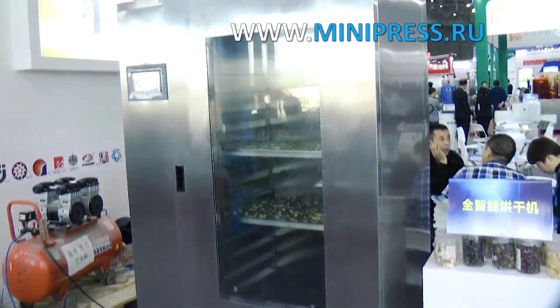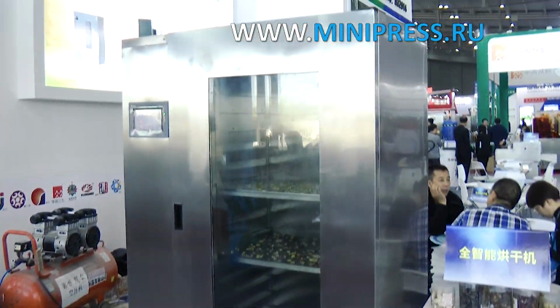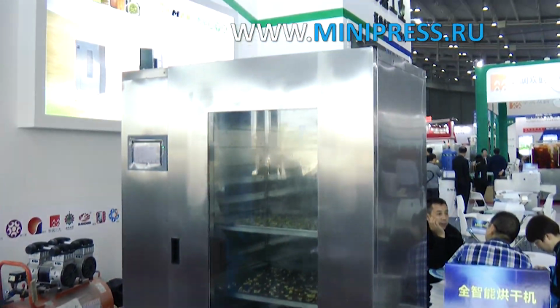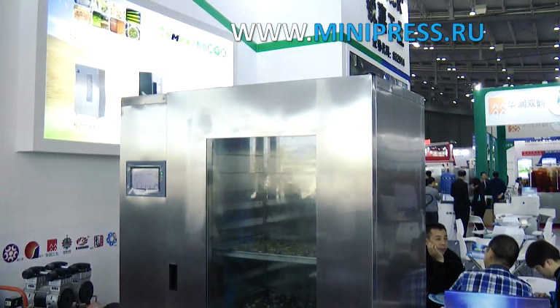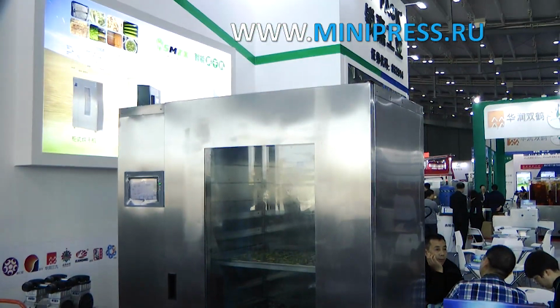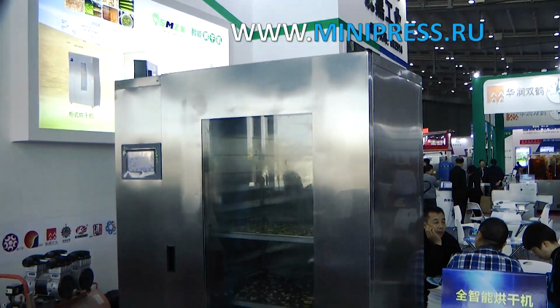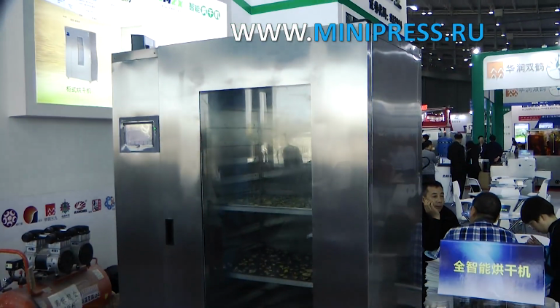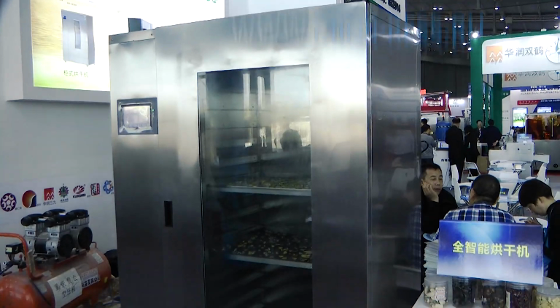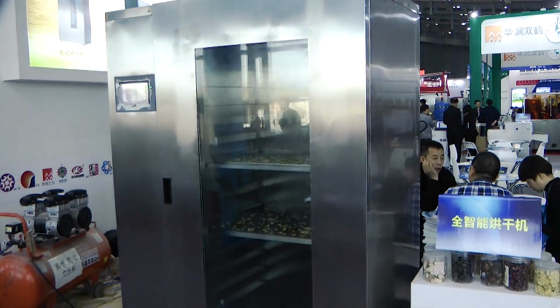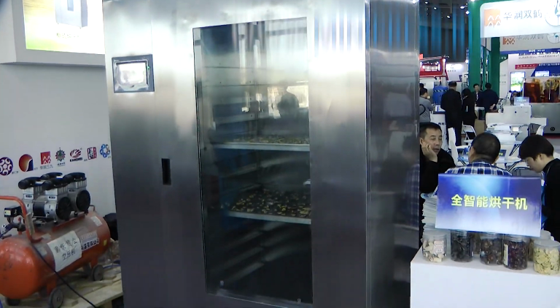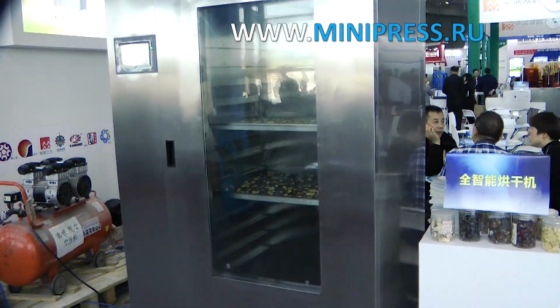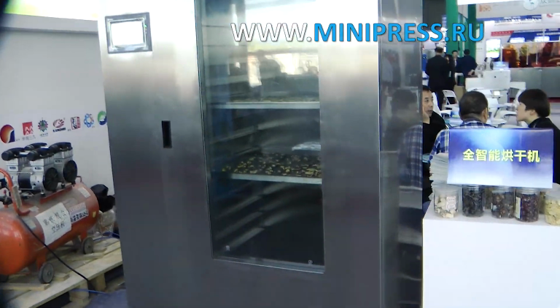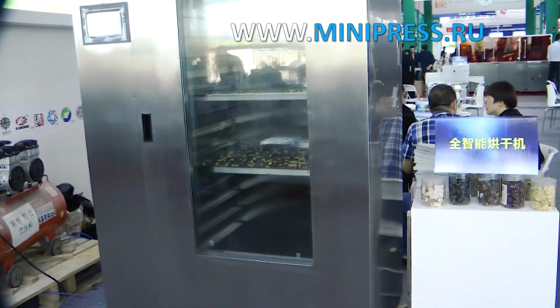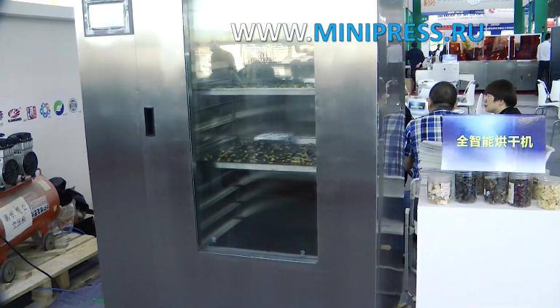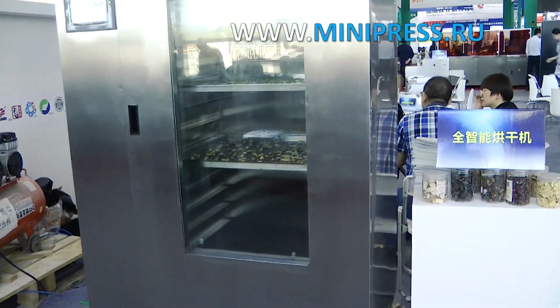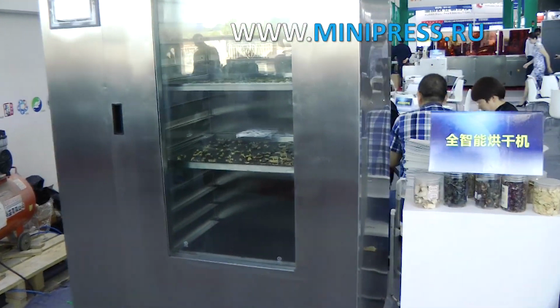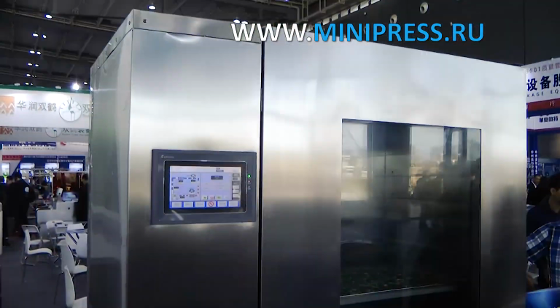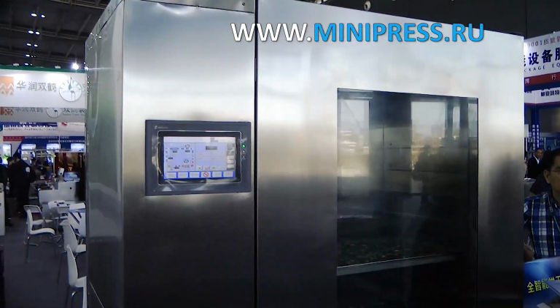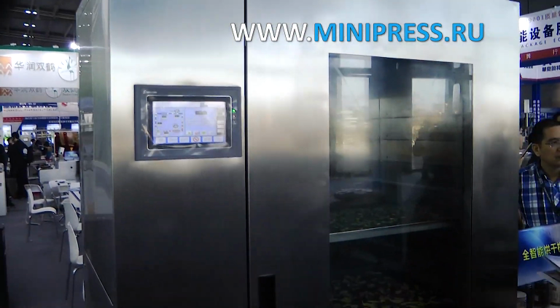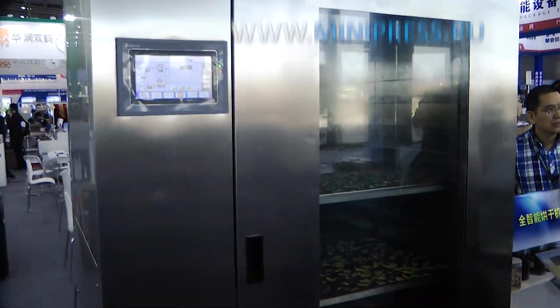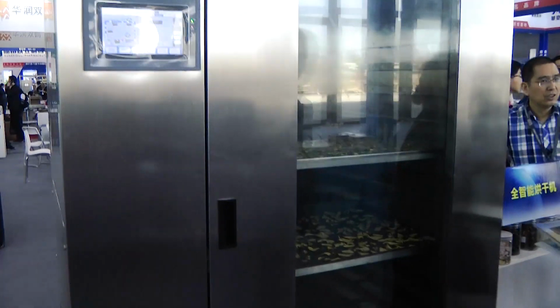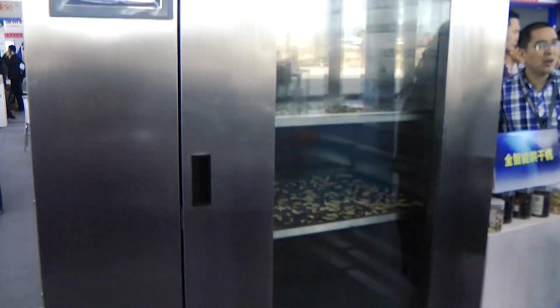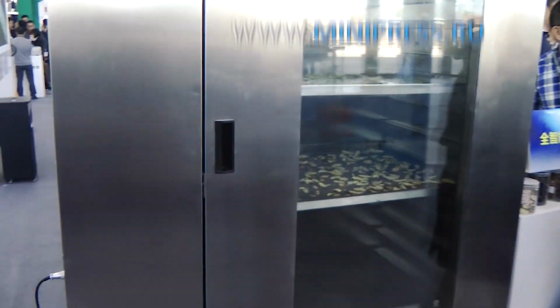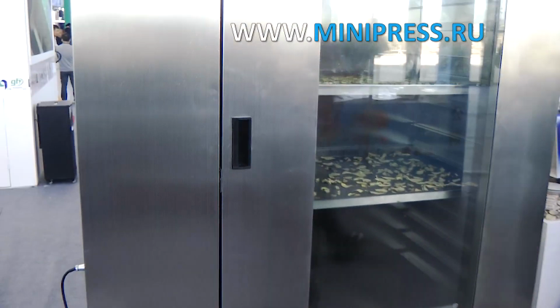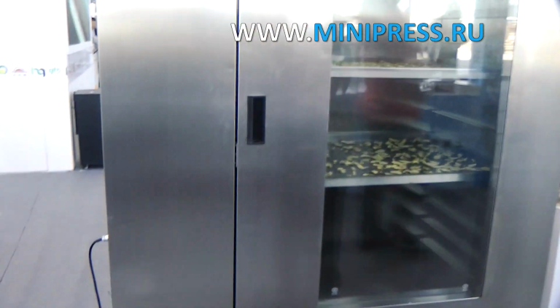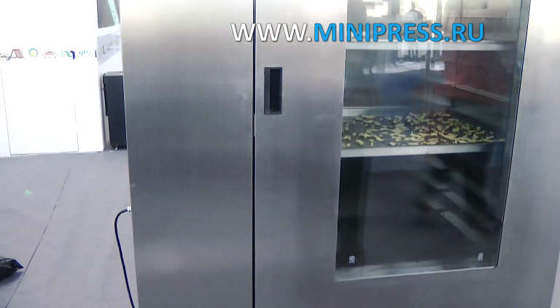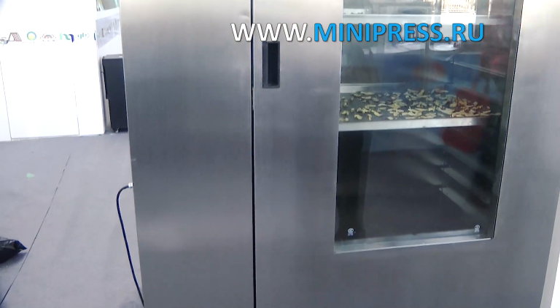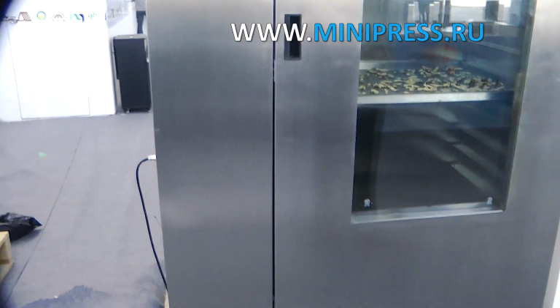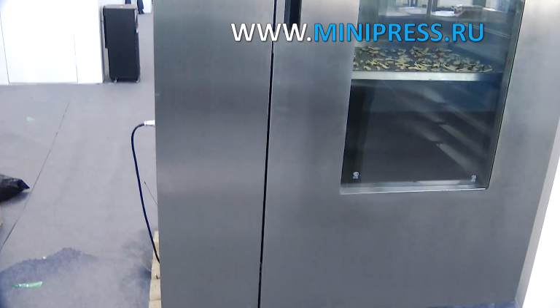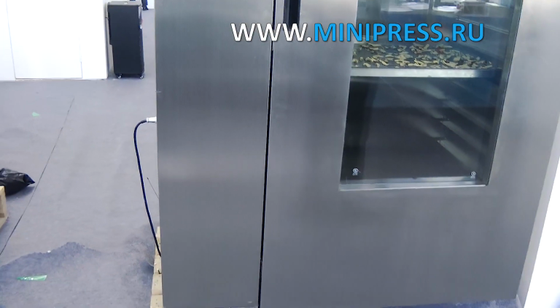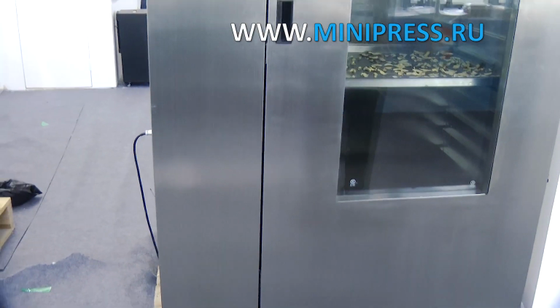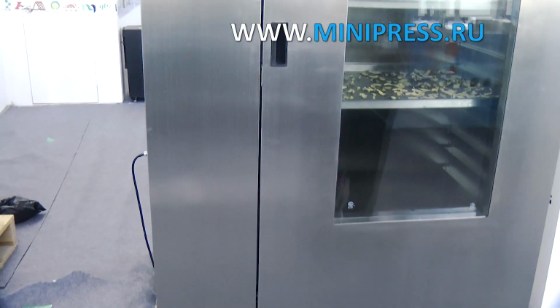A week later we signed a contract for the delivery of the drying oven. A month after signing the contract, the manager called me and told me that the equipment was ready and would be delivered in a week. The machine was delivered according to the contract and met all my requirements.